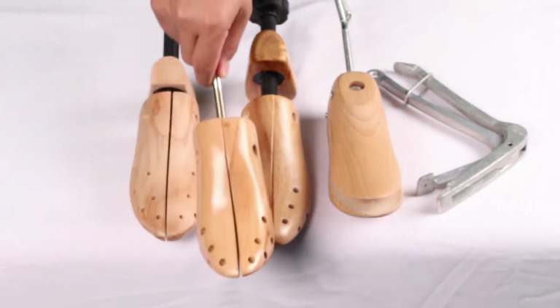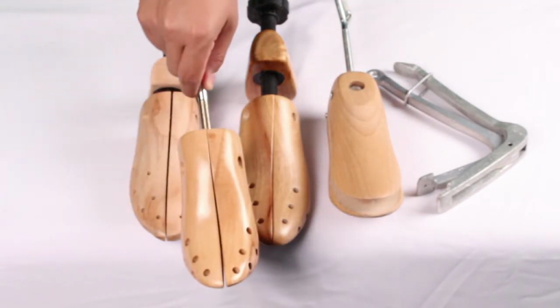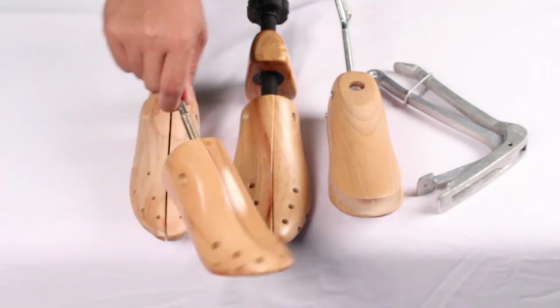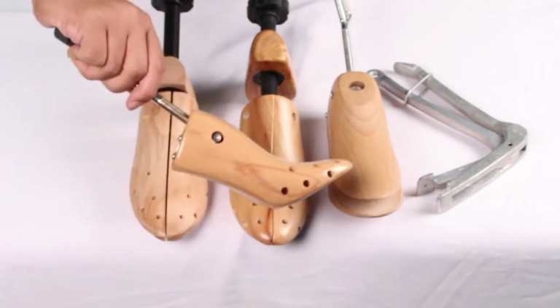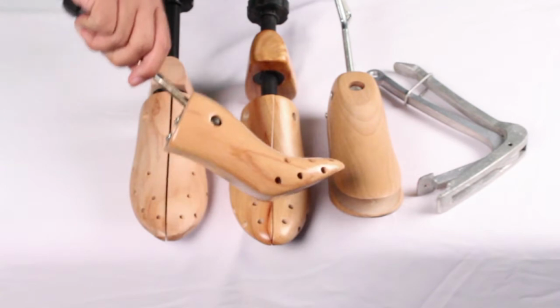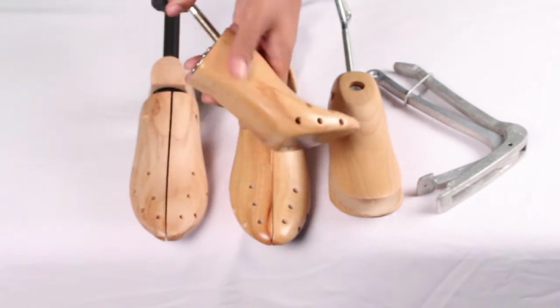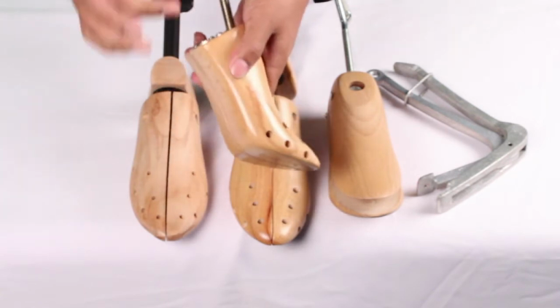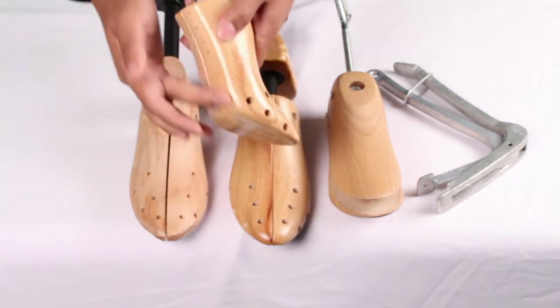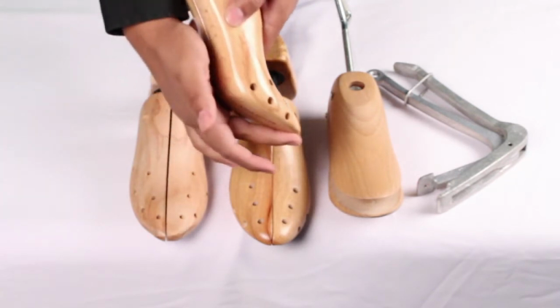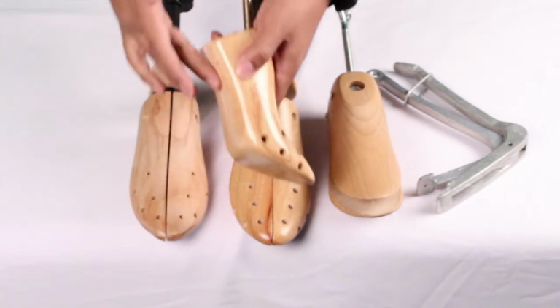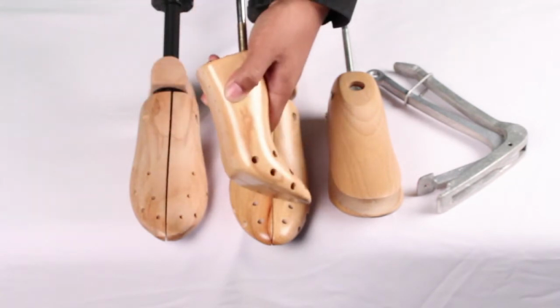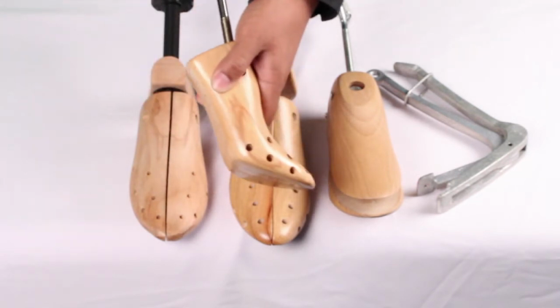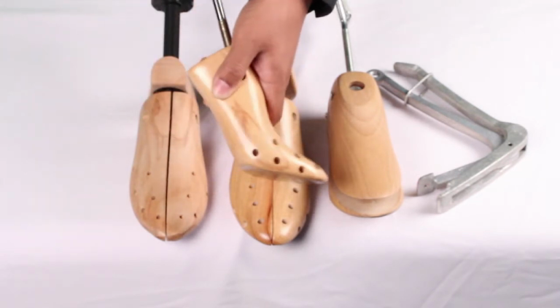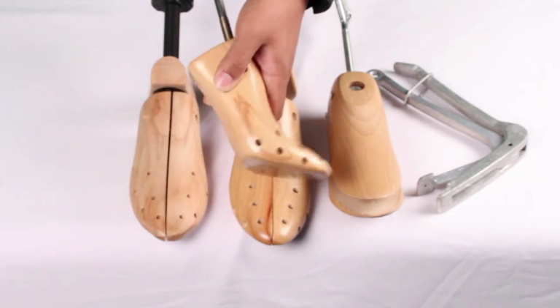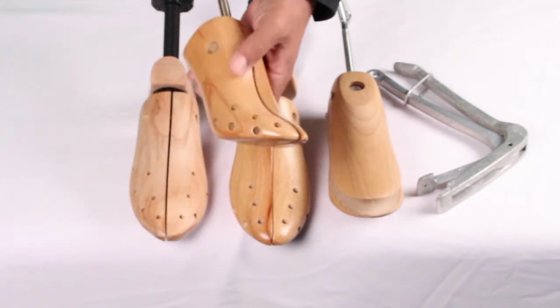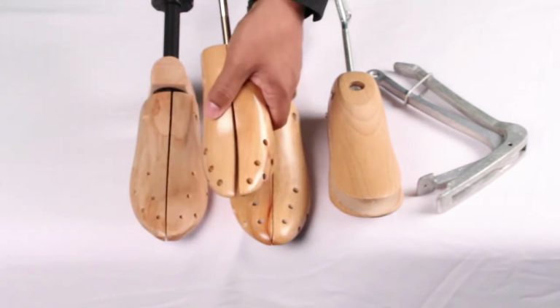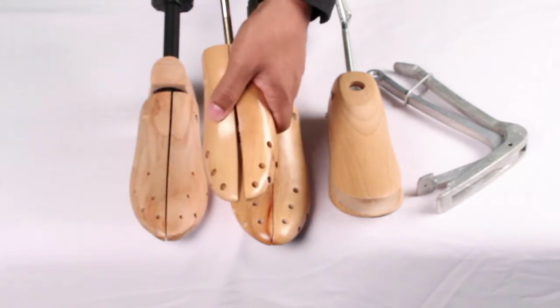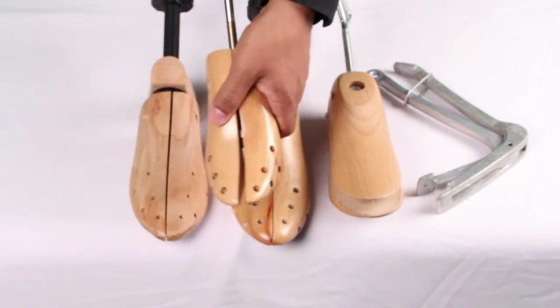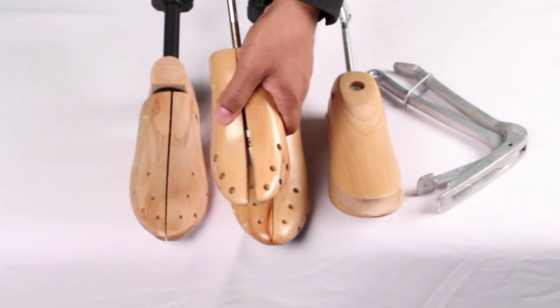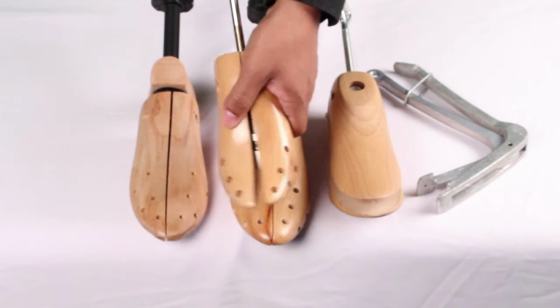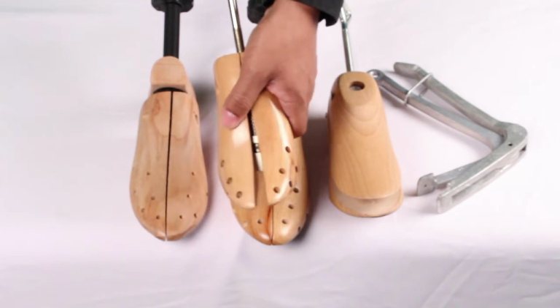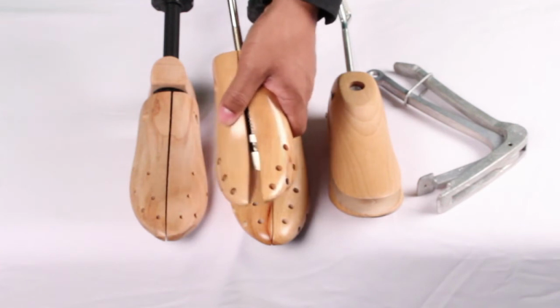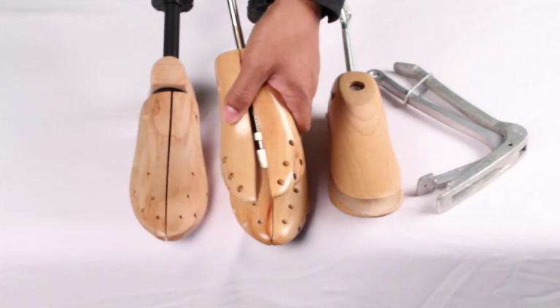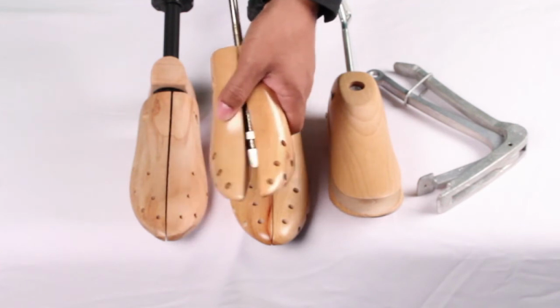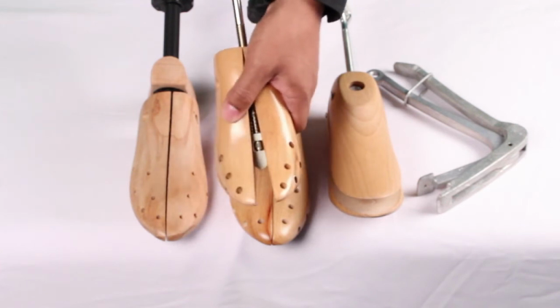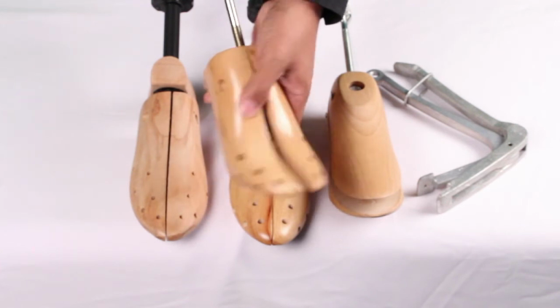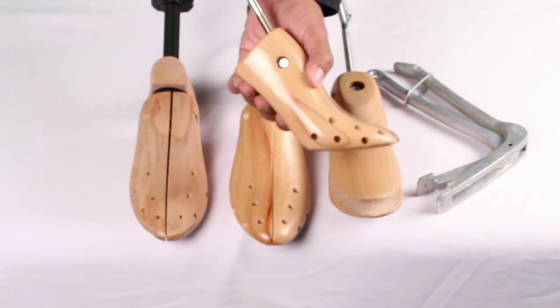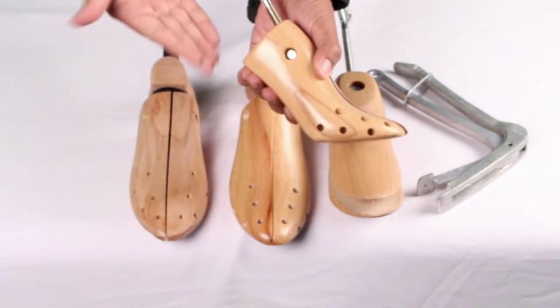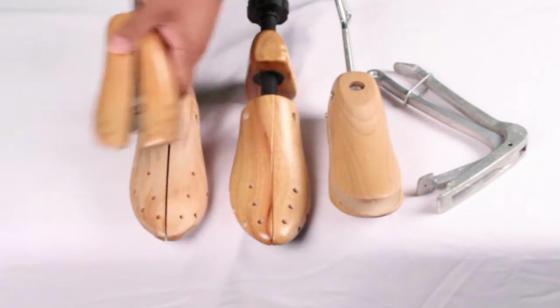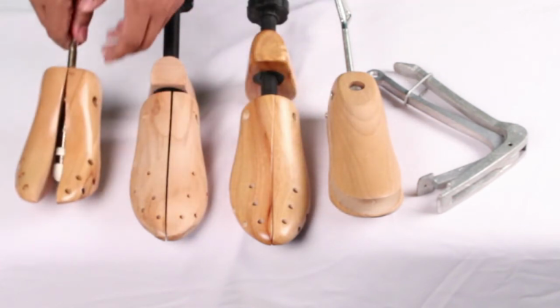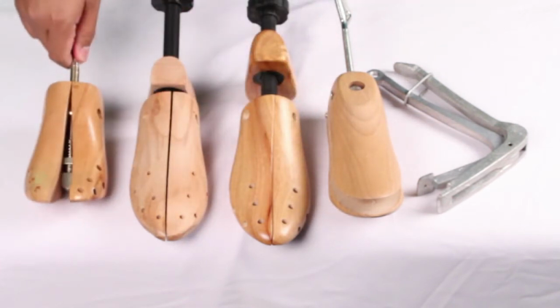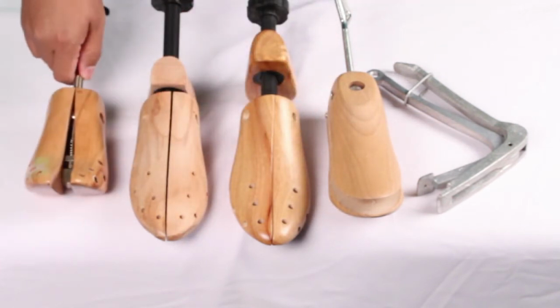Next is our popular Footfitter premium 3 to 6 inch high heel shoe stretcher. The stretcher will stretch the width of 3 to 6 inch high heel shoes. The shoe stretcher is one-of-a-kind and exclusively made by Footfitter.